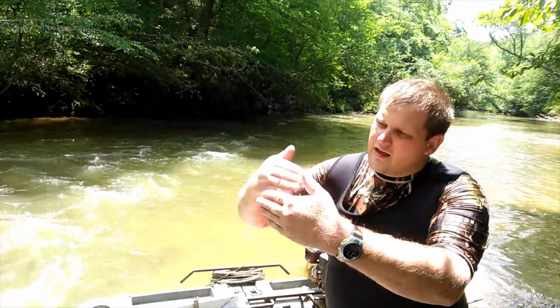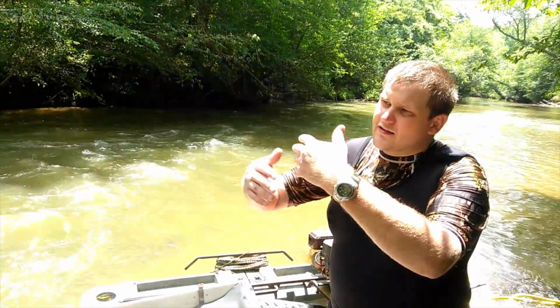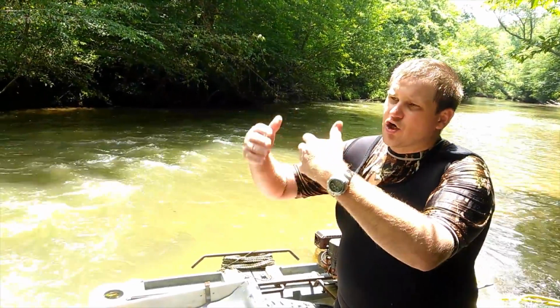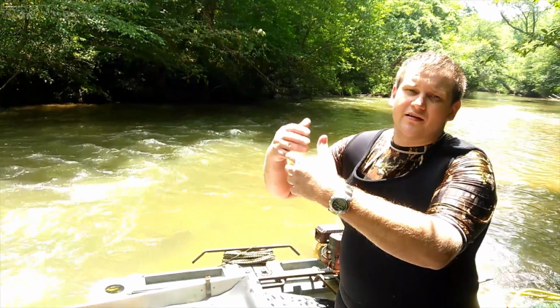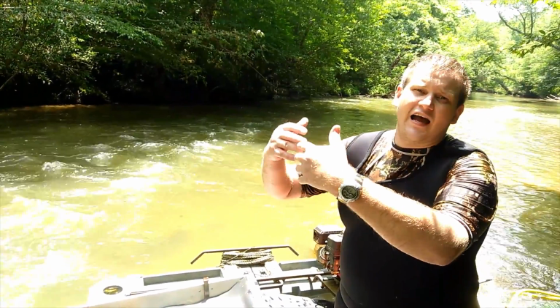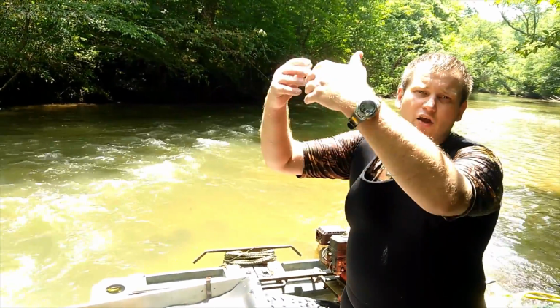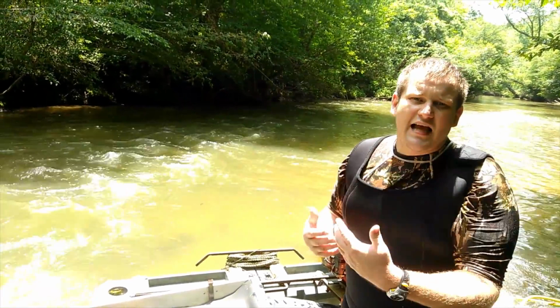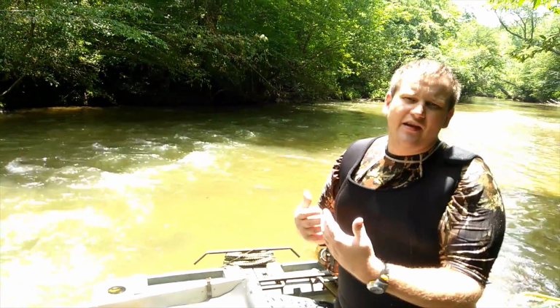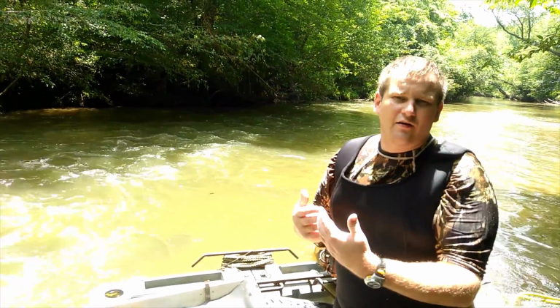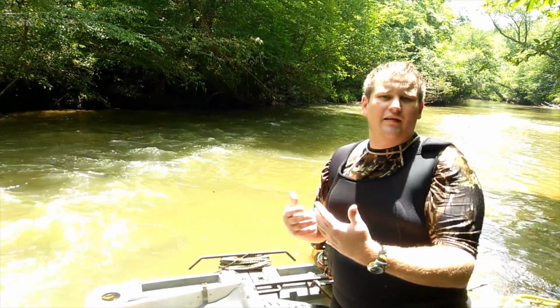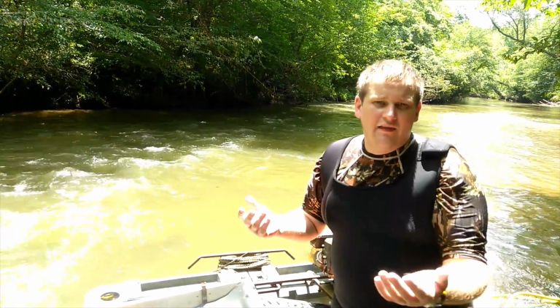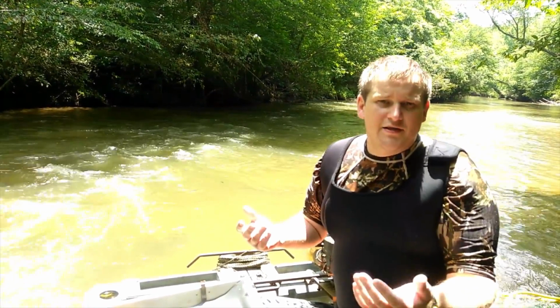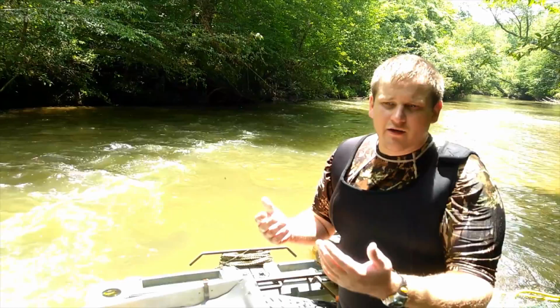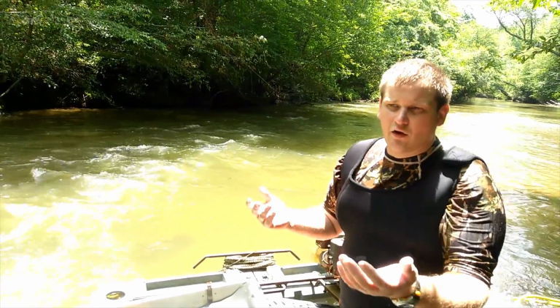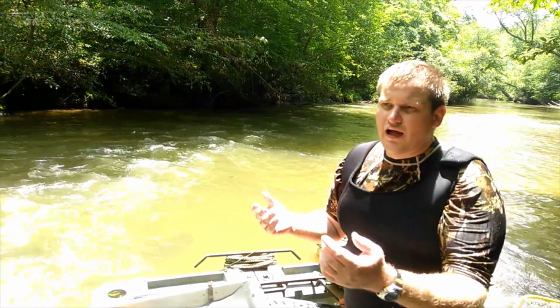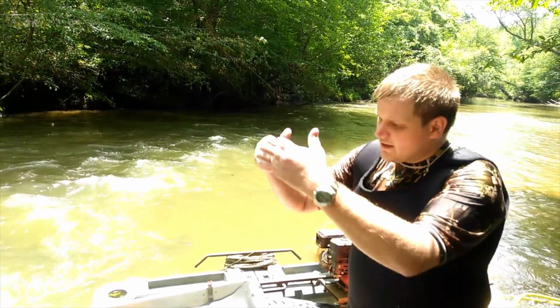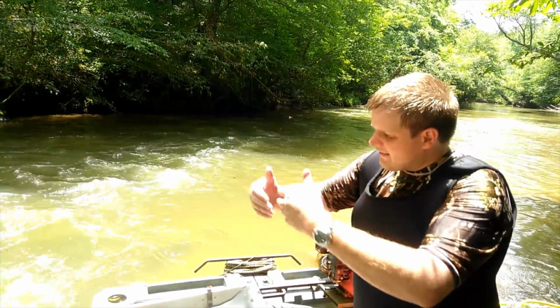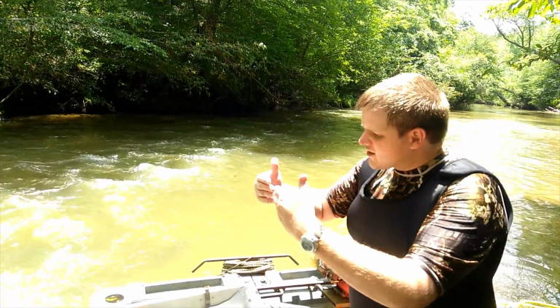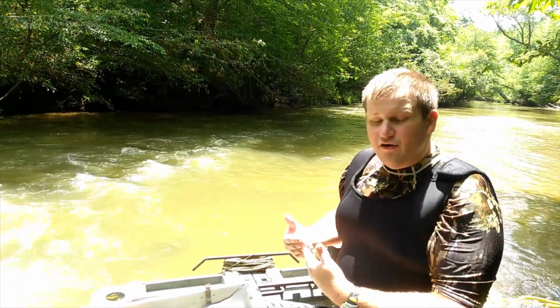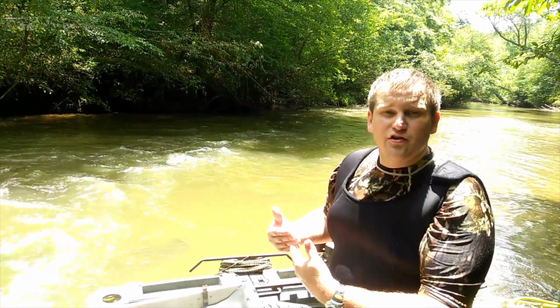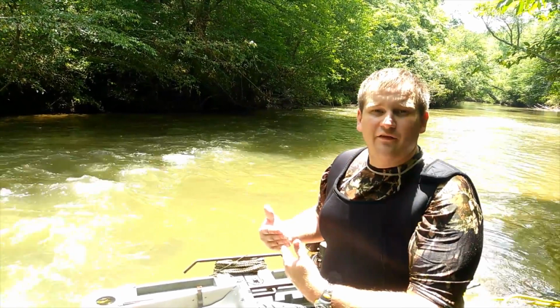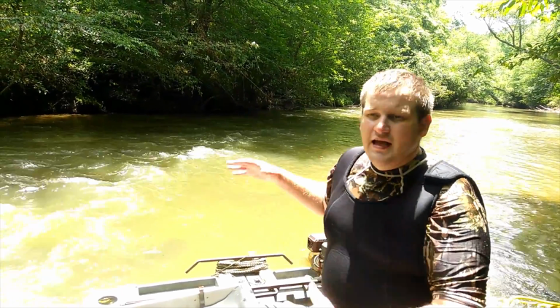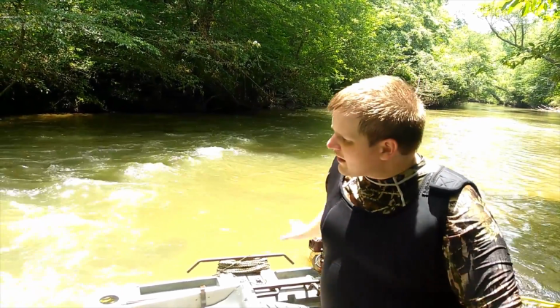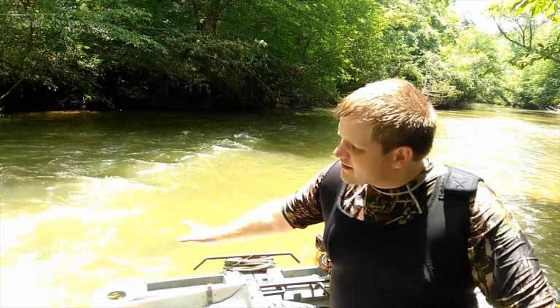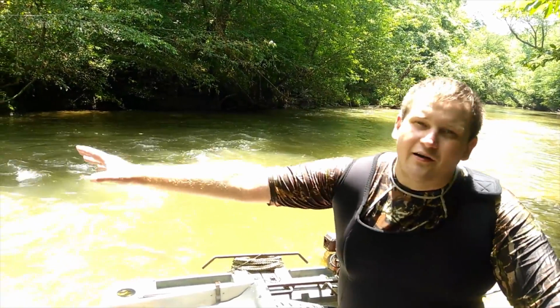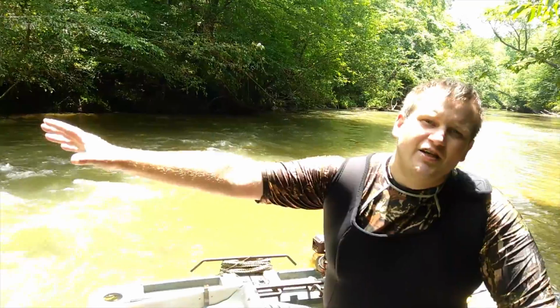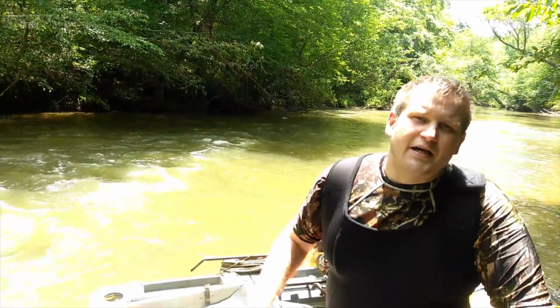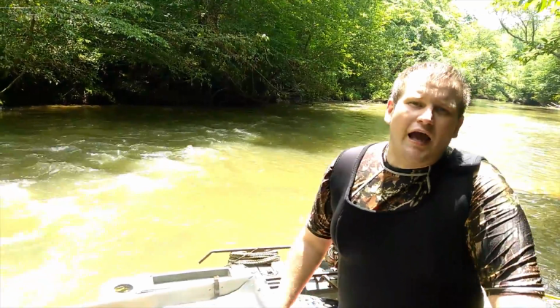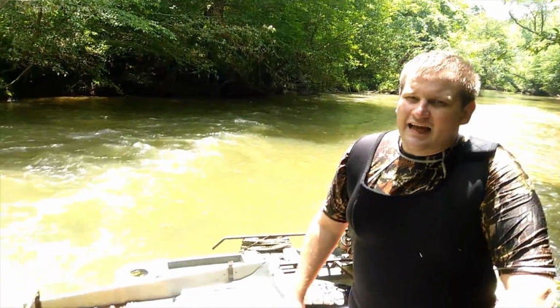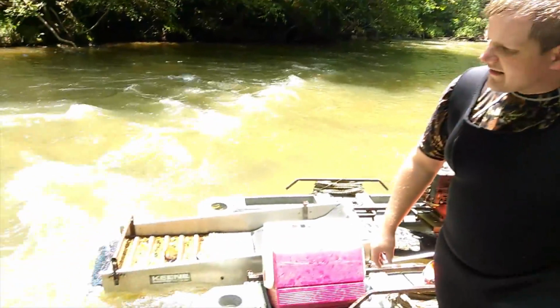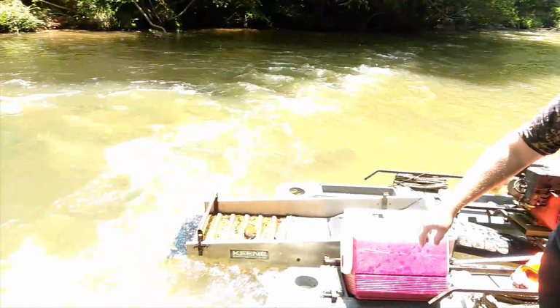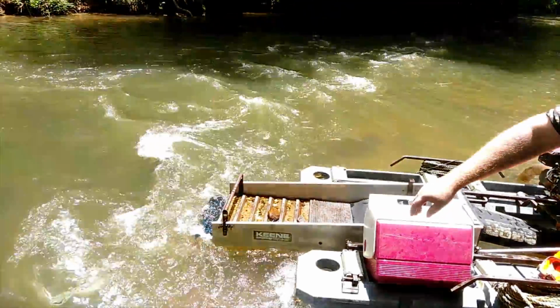it's like a turbulent effect and the gold is heavier than the other material because the gold is real heavy. And that gets caught underneath those riffles and the rest of the material just keeps on going out the tail end of the dredge.